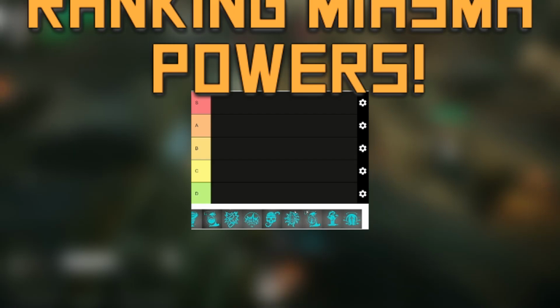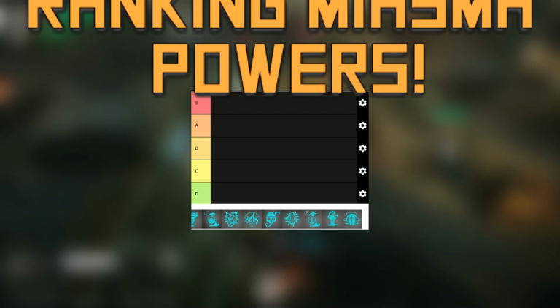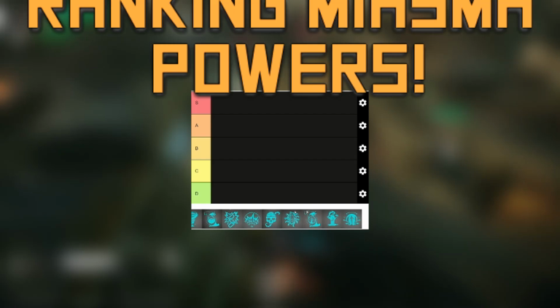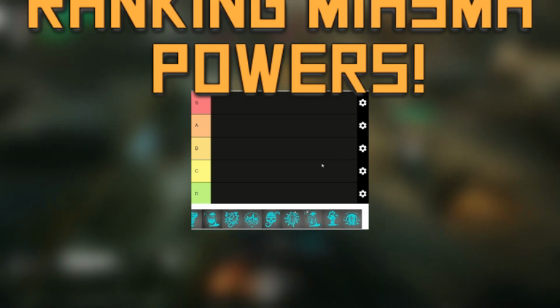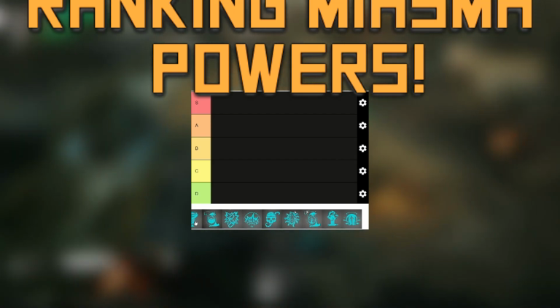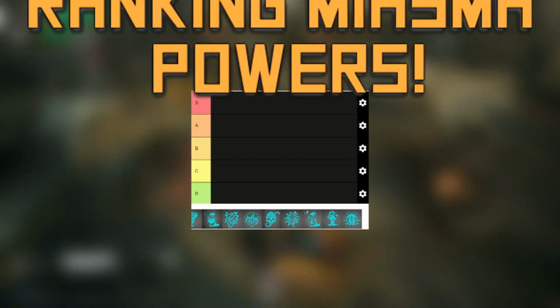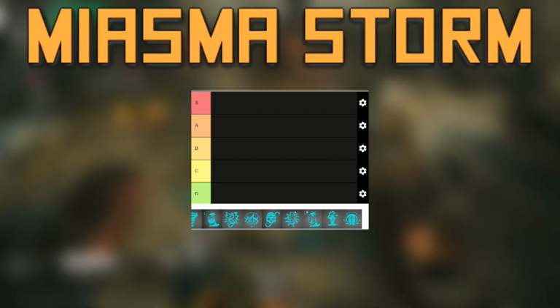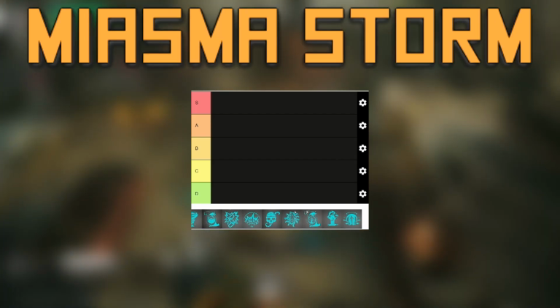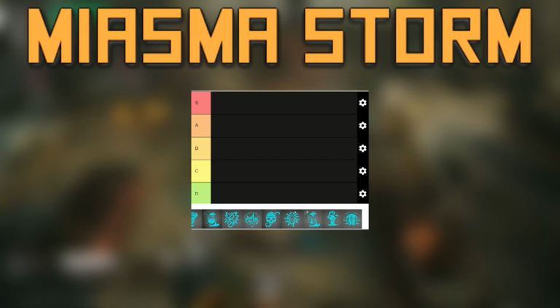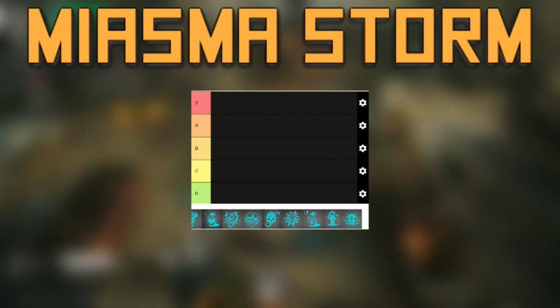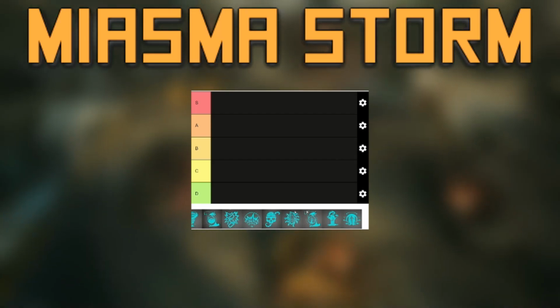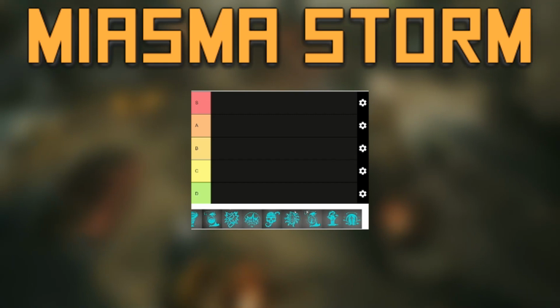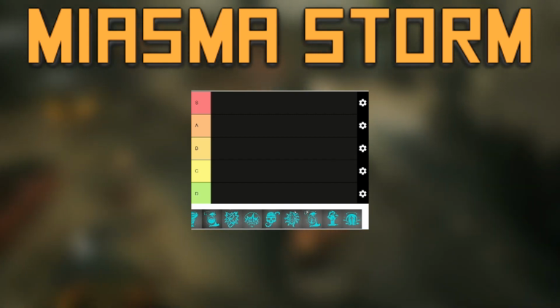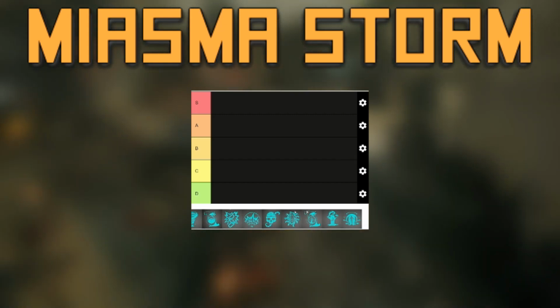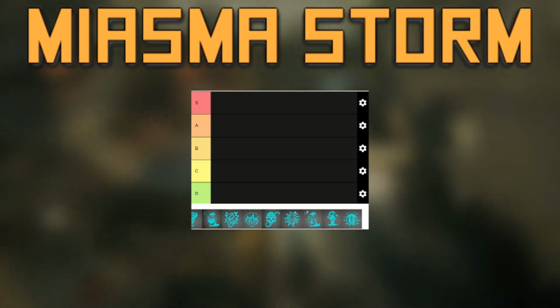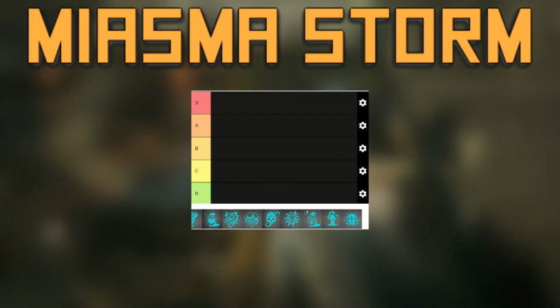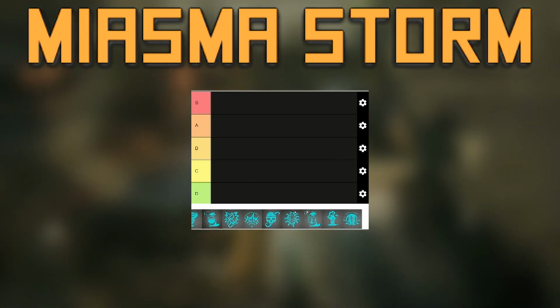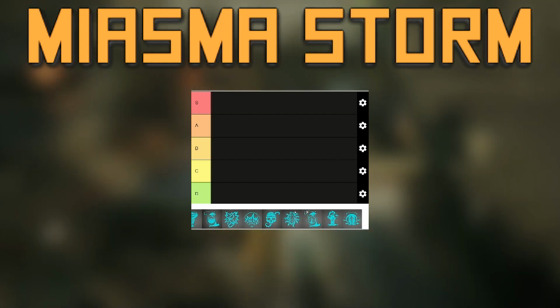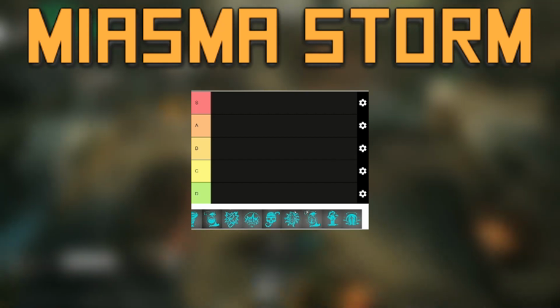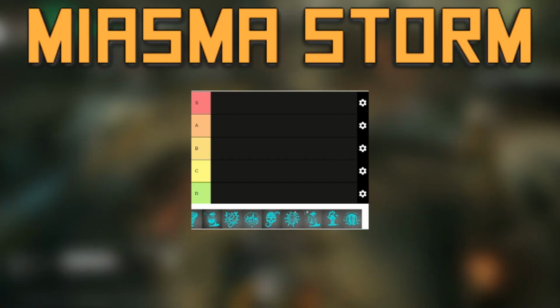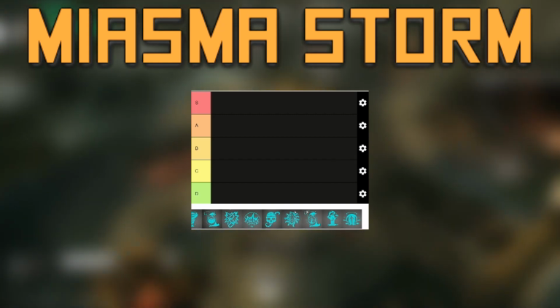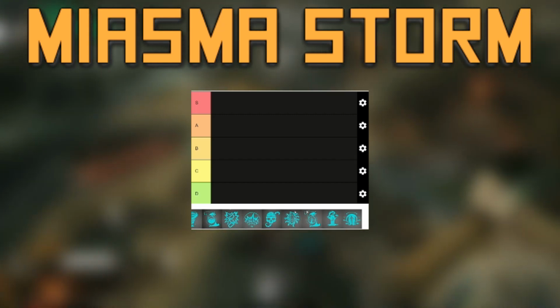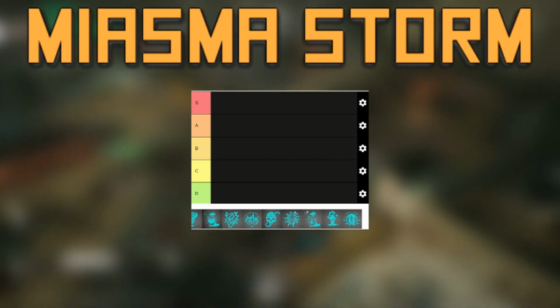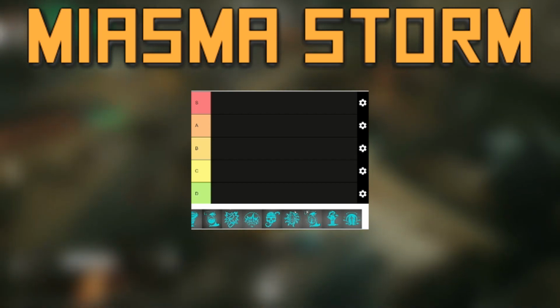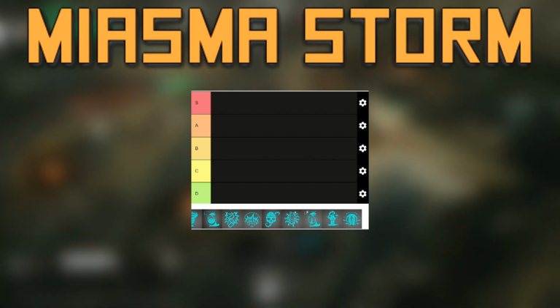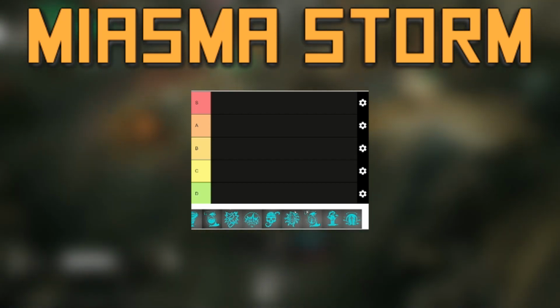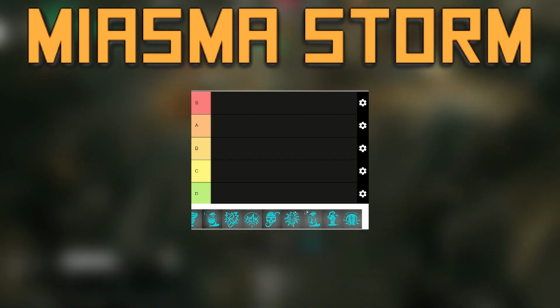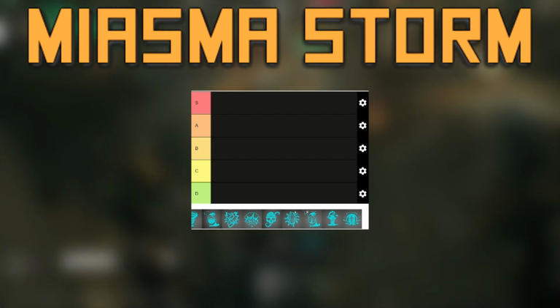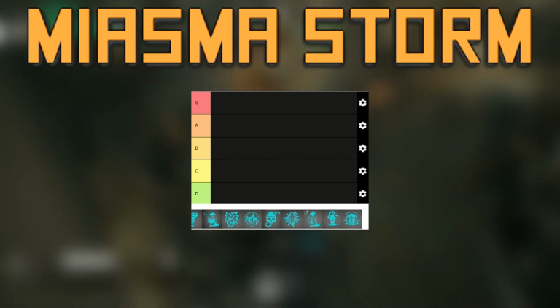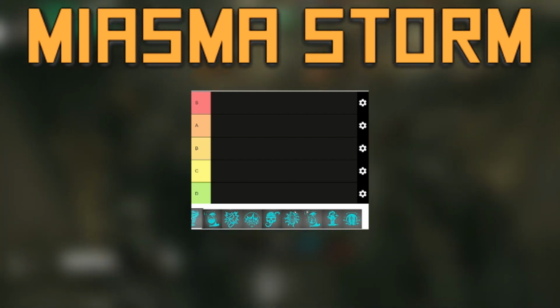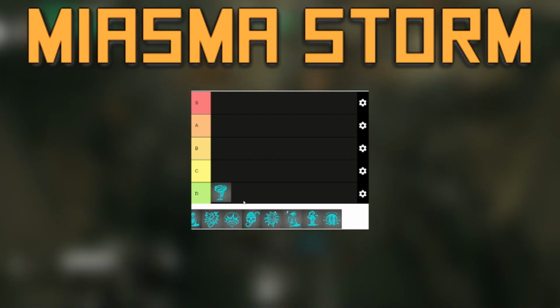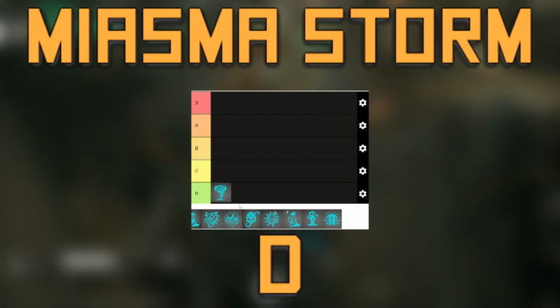Ranking the powers in Miasma Chronicles. First we have Miasma Storm. Honestly, it's pretty garbage. Its usefulness is significantly hindered by terrain and the amount of enemies who end up being knockback resistant. It just isn't worth any resource investment in combat. D tier.